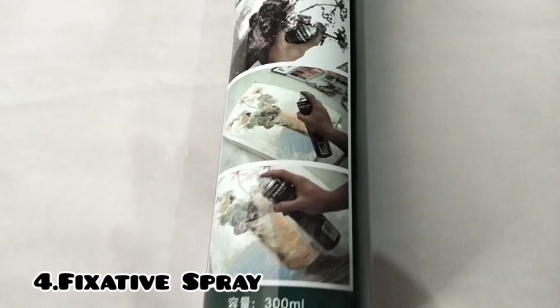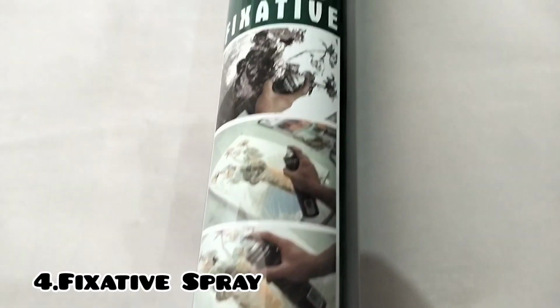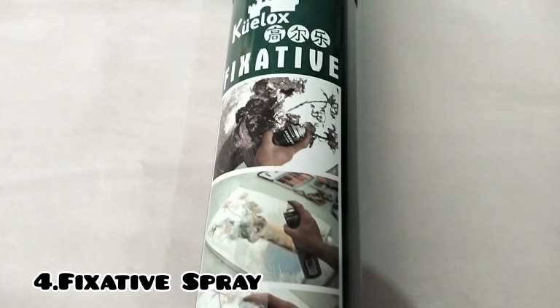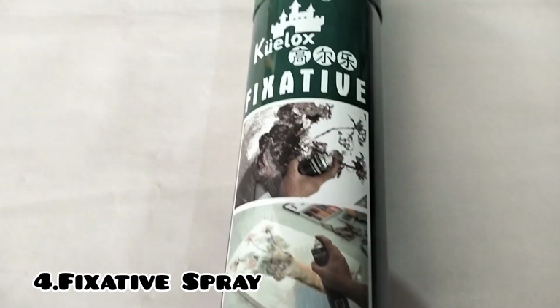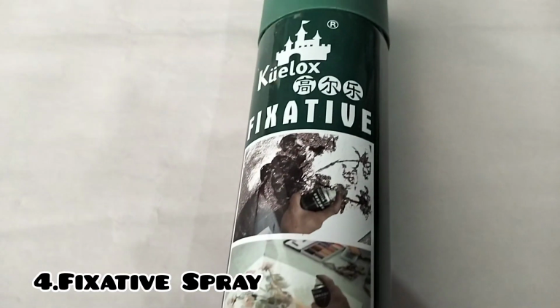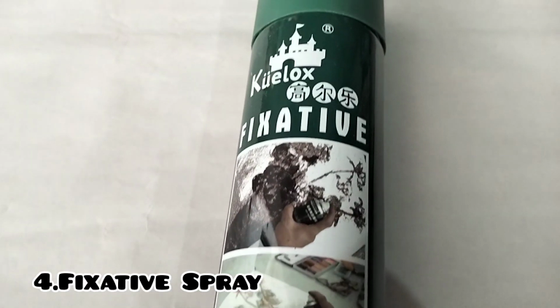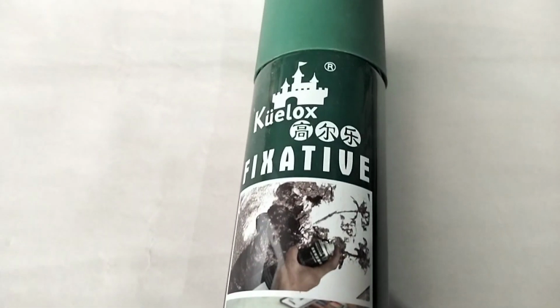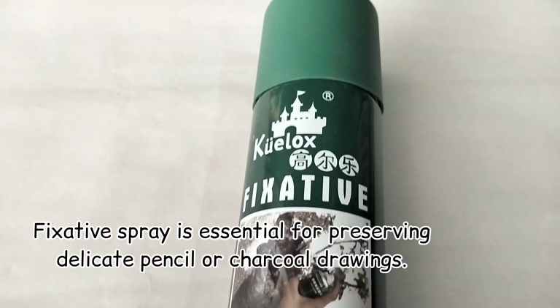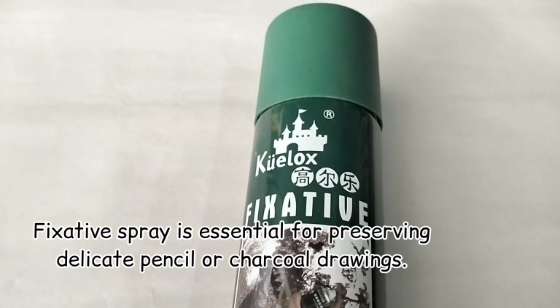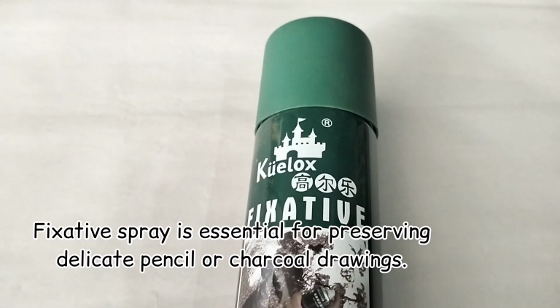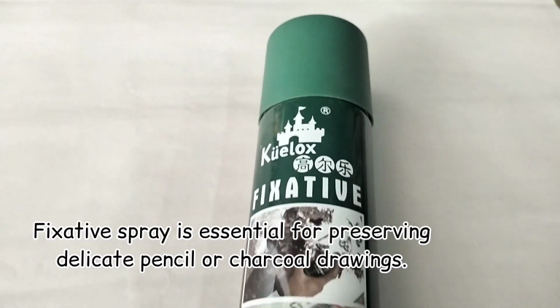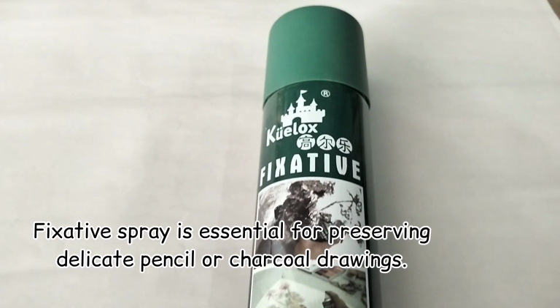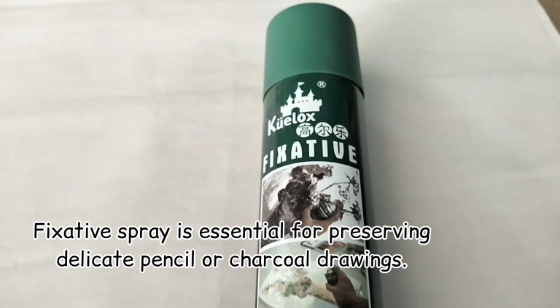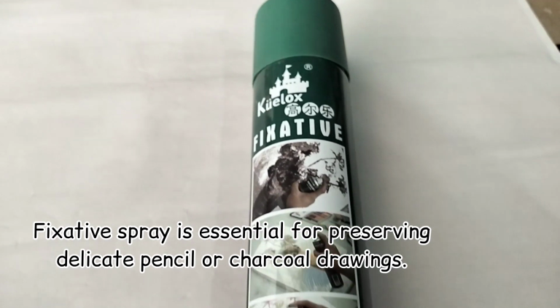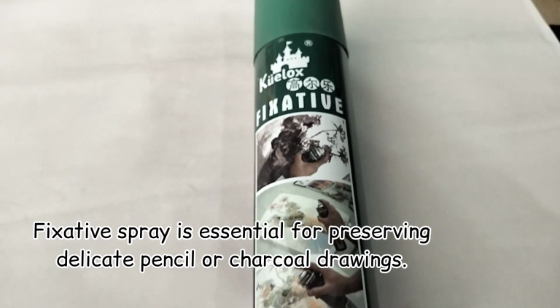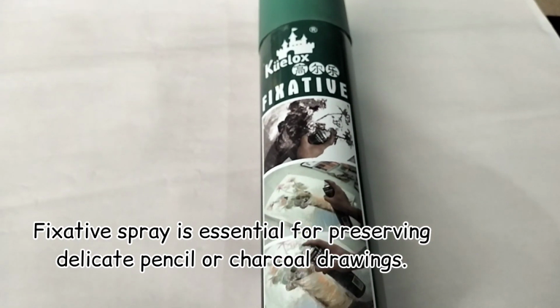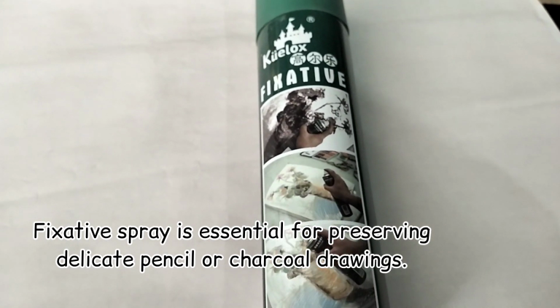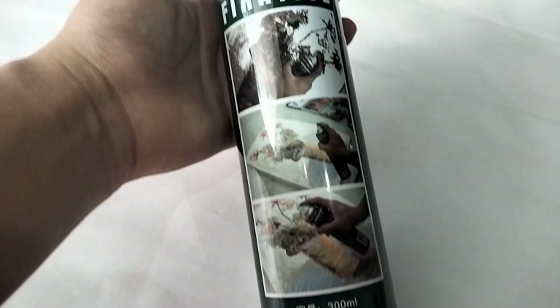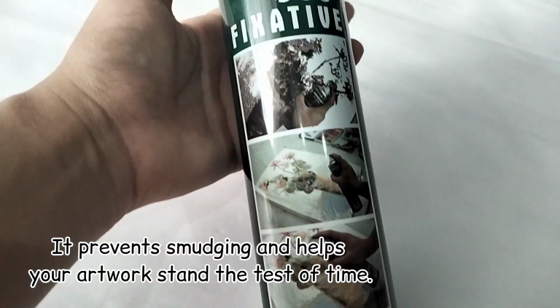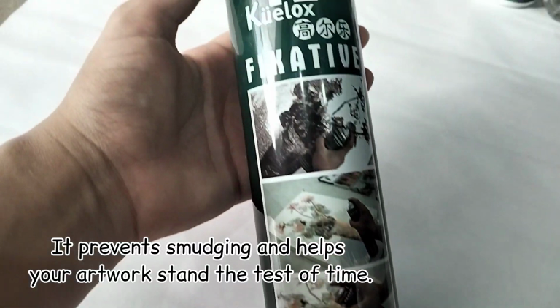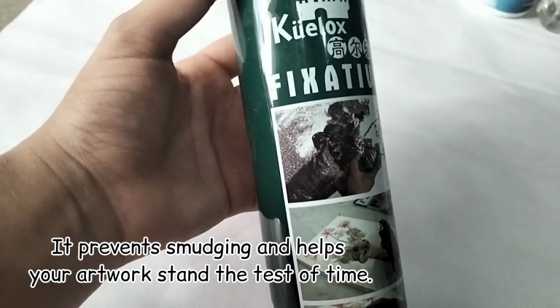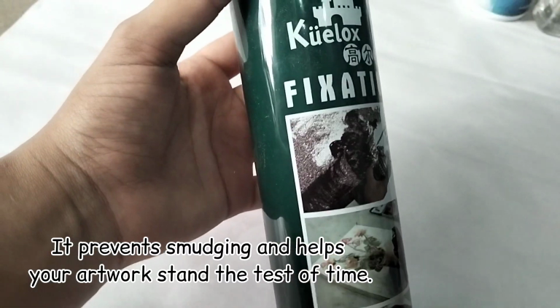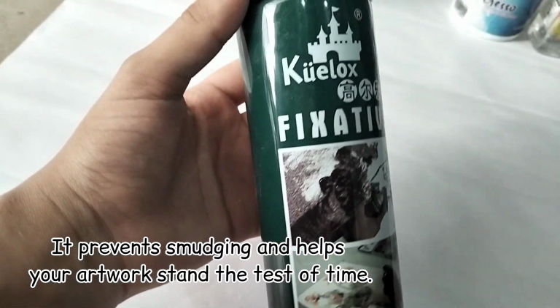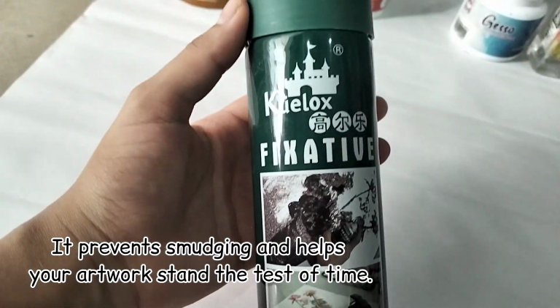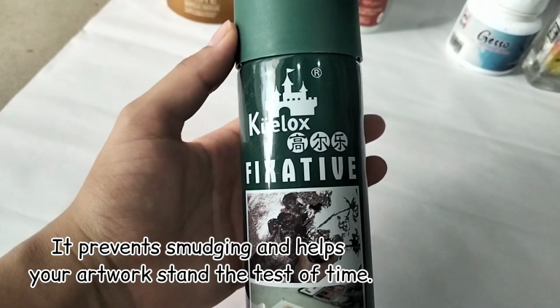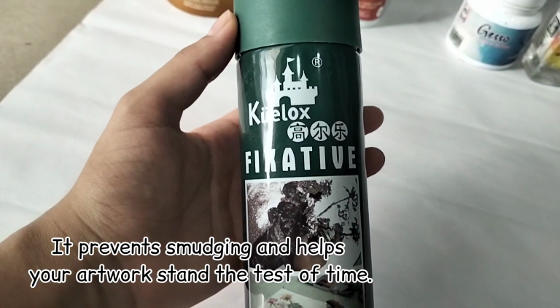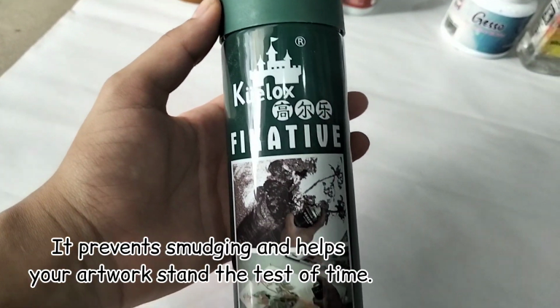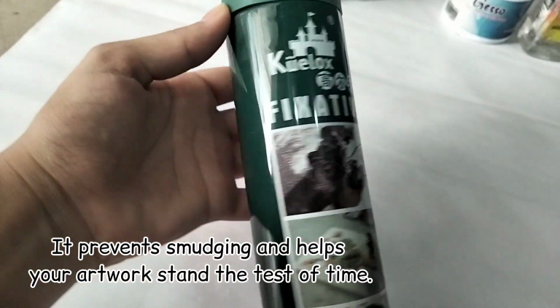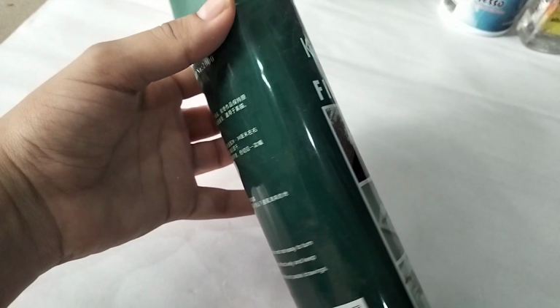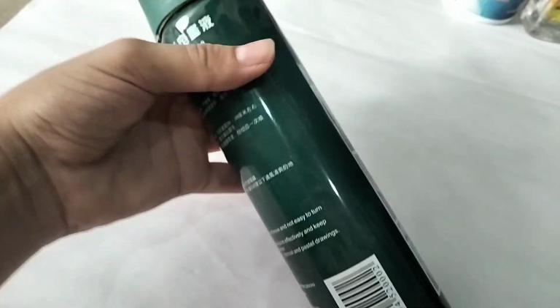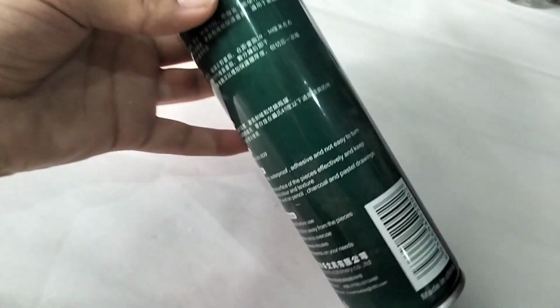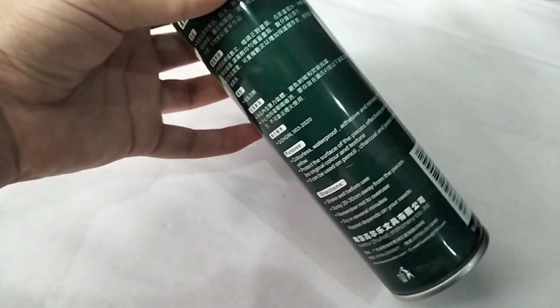Number four is fixative spray. Fixative spray is essential for preserving delicate pencil drawings. It prevents smudging and helps your artwork stand the test of time.